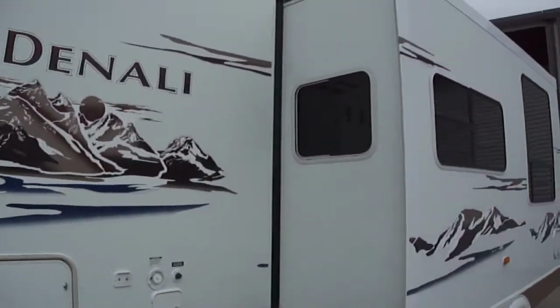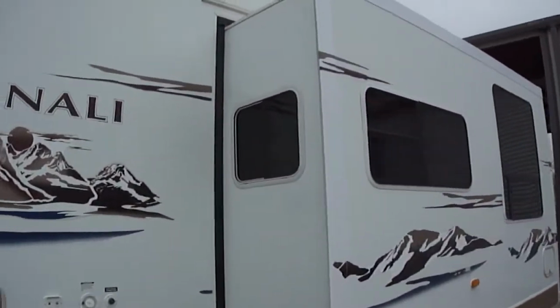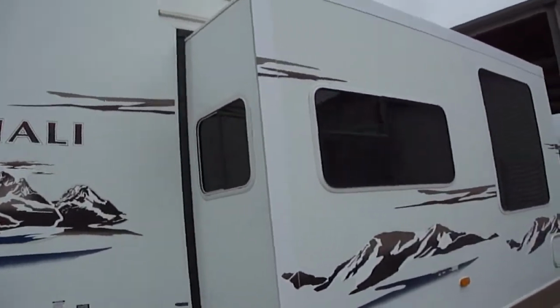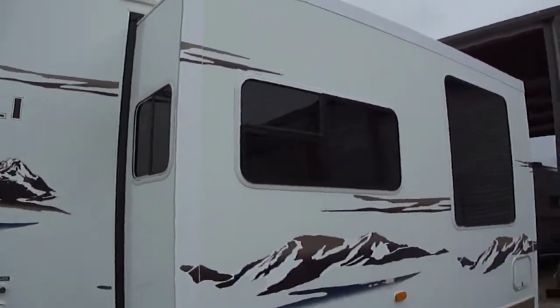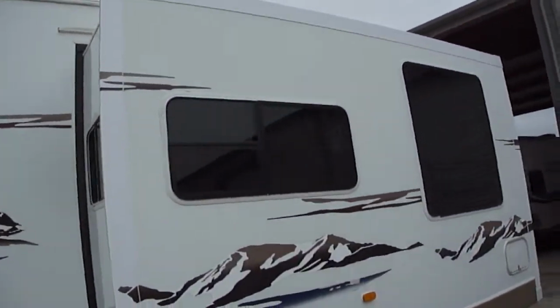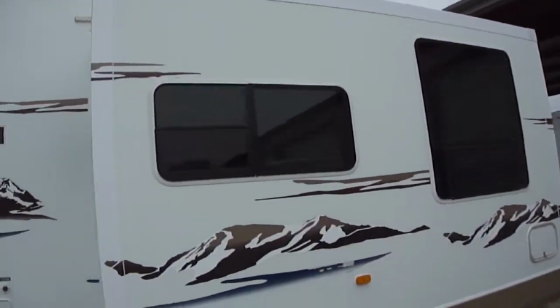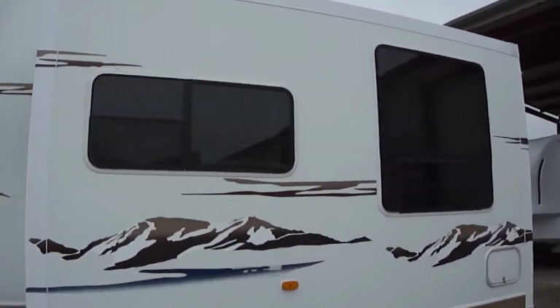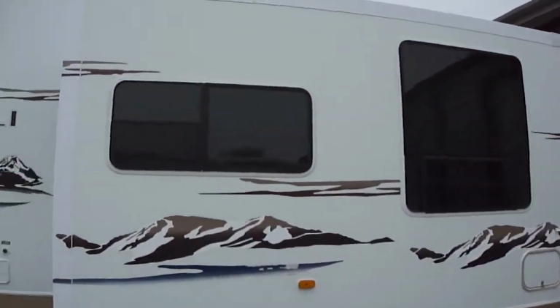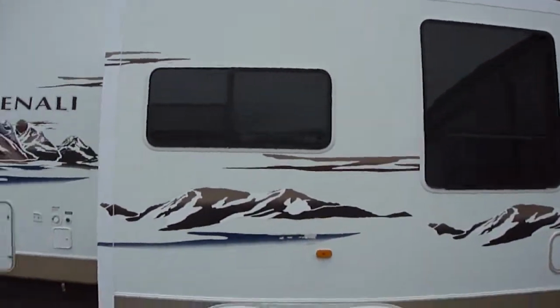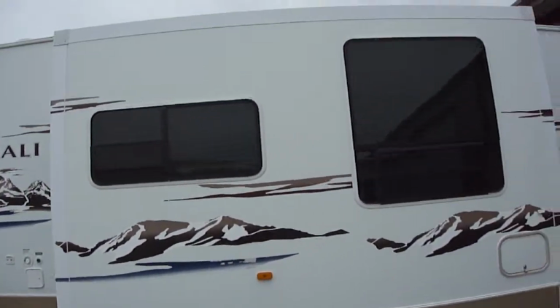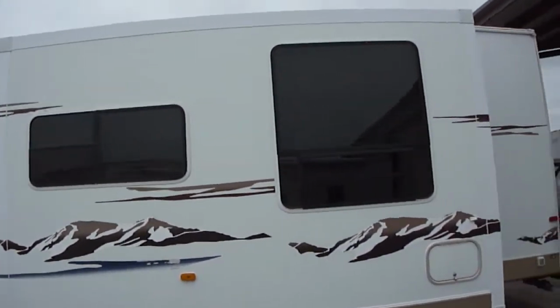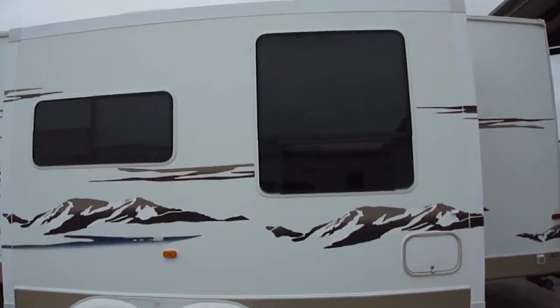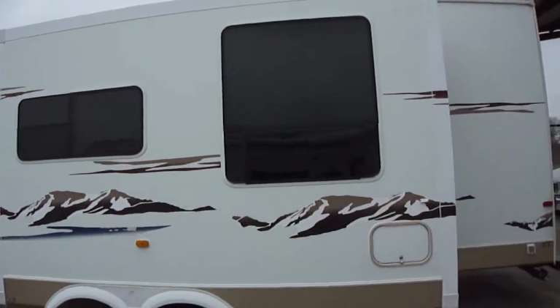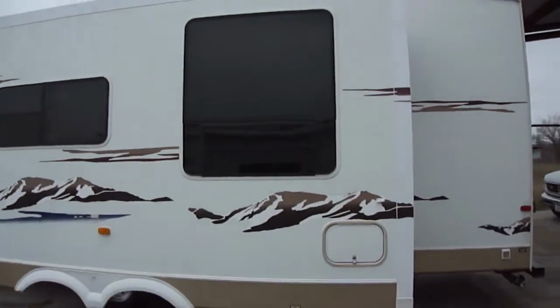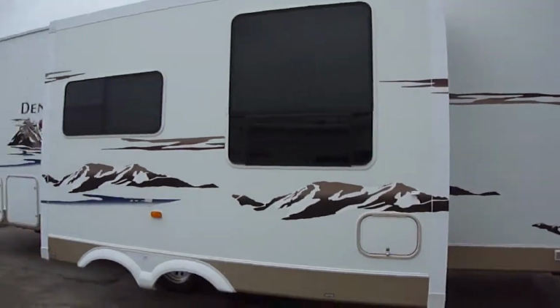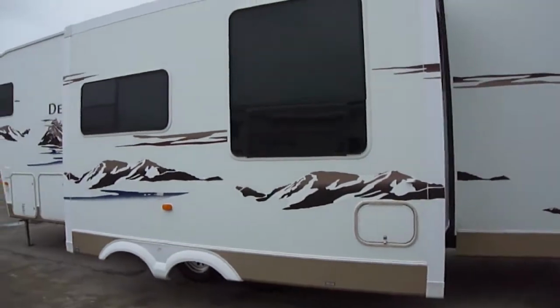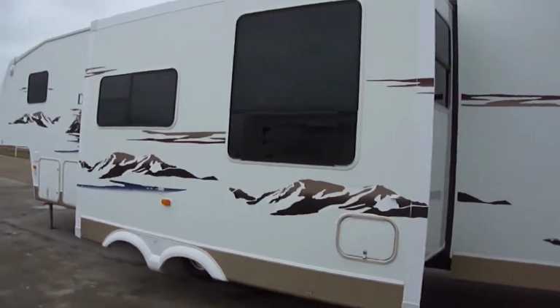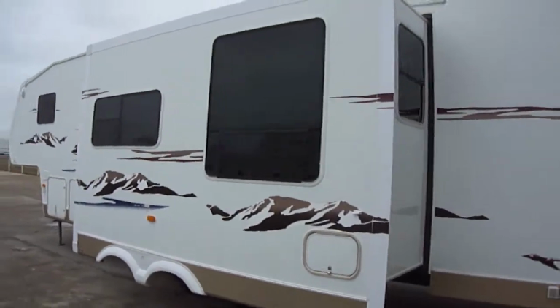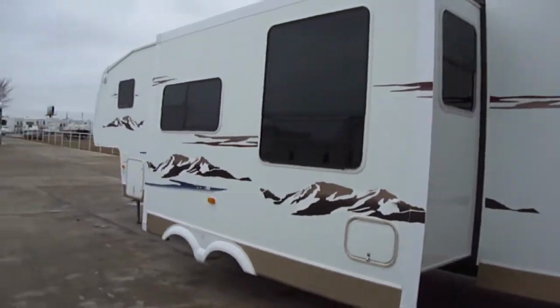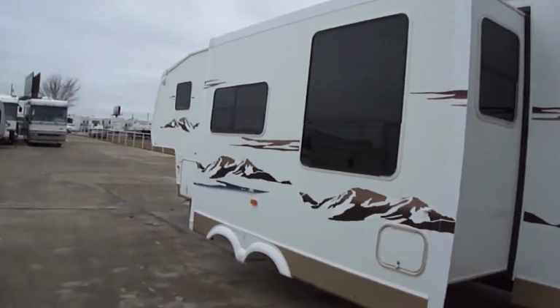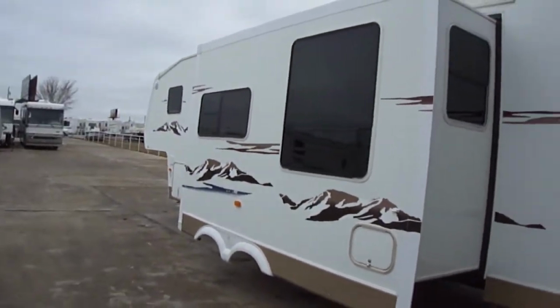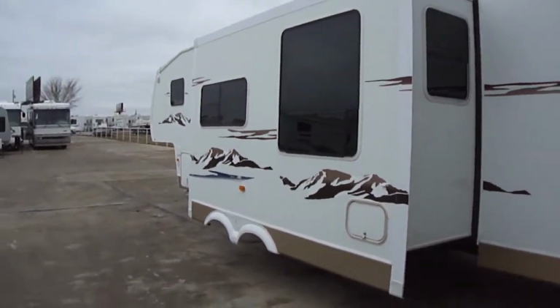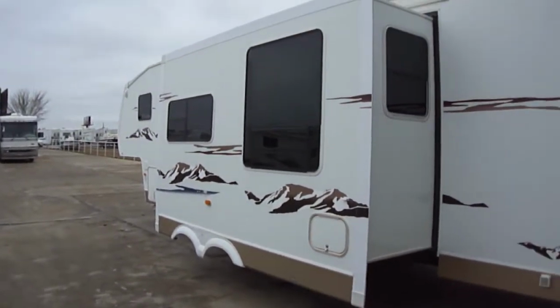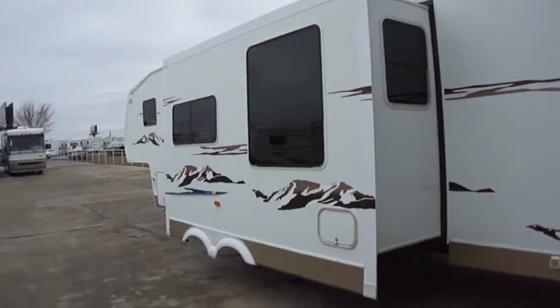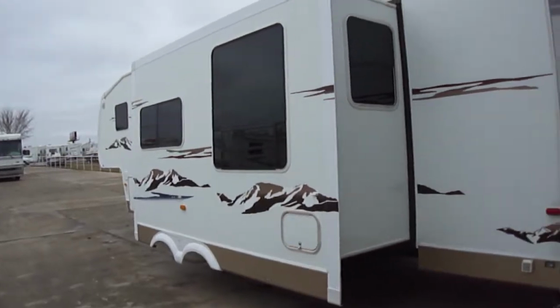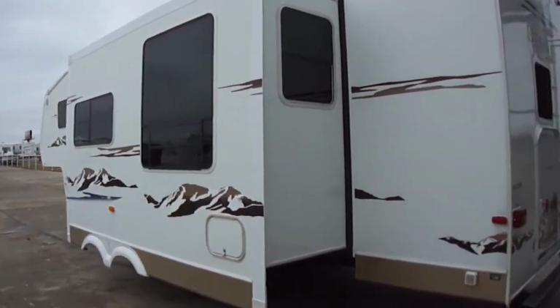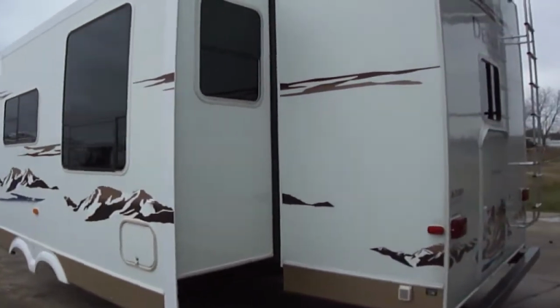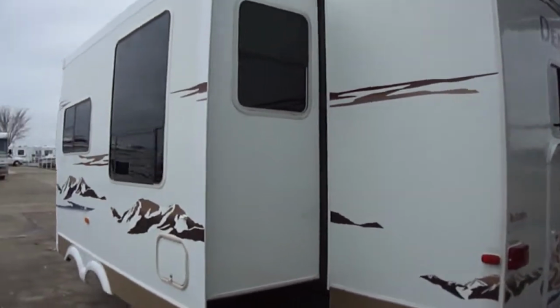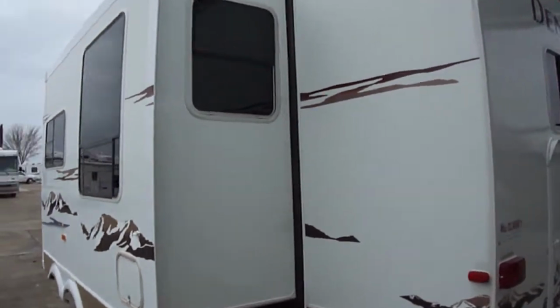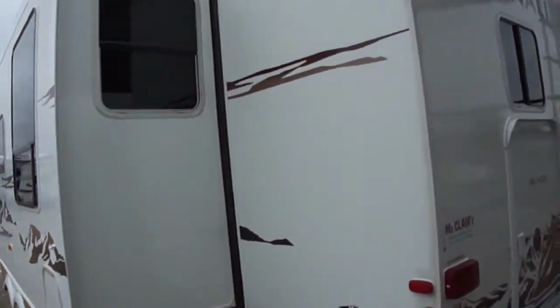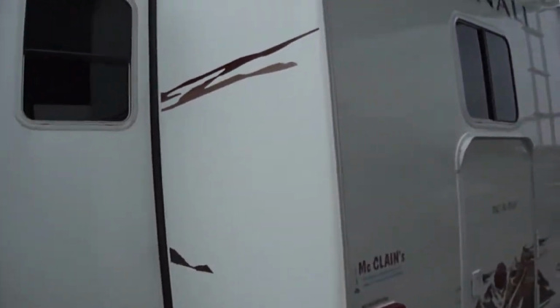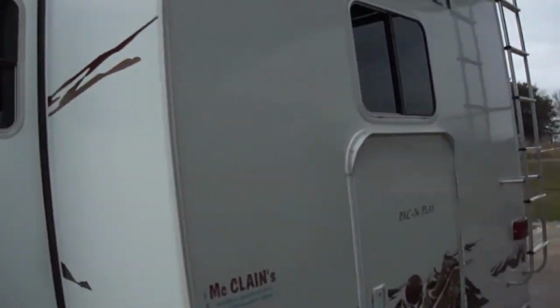This beautiful travel trailer will give your family tons of fun and loads of adventure. You got all kinds of space inside thanks to the super slide.